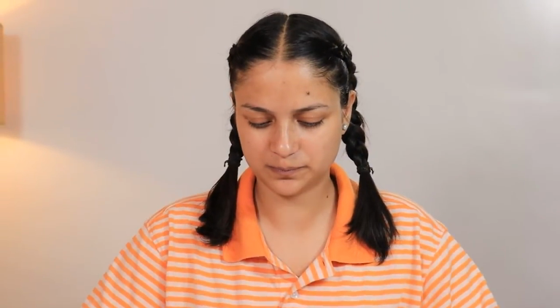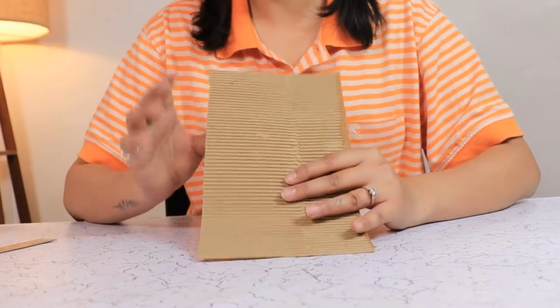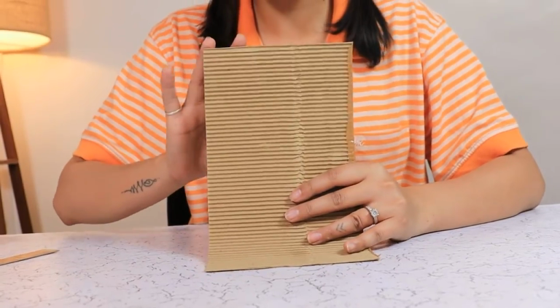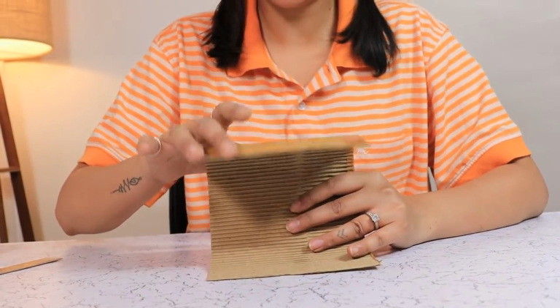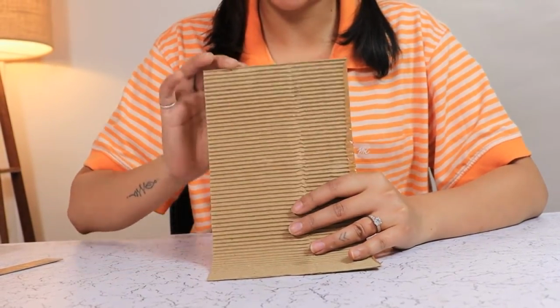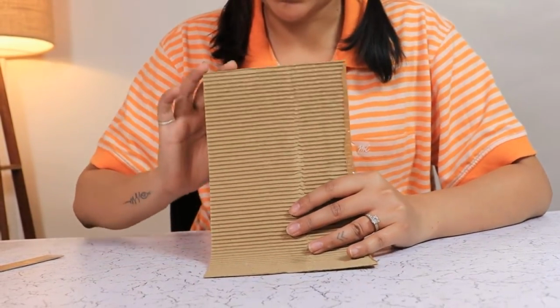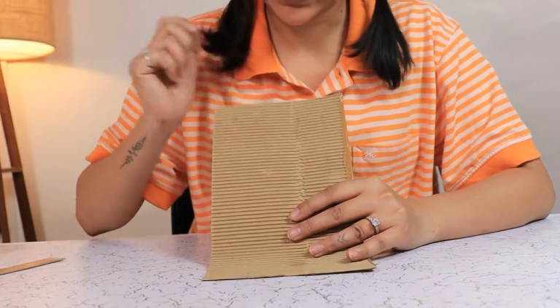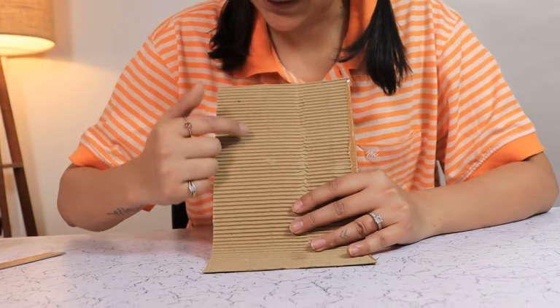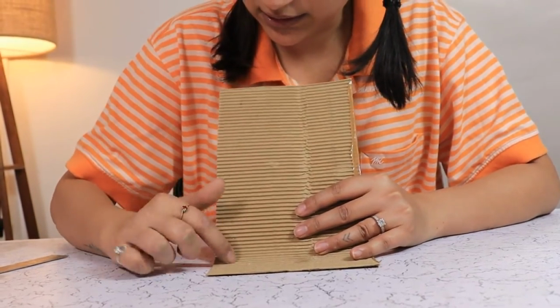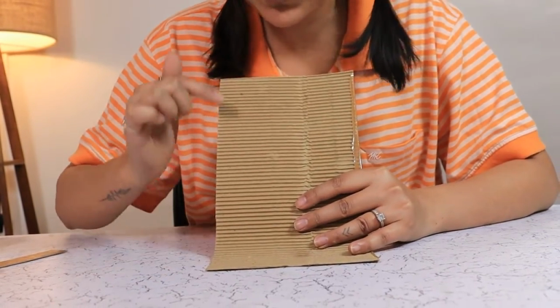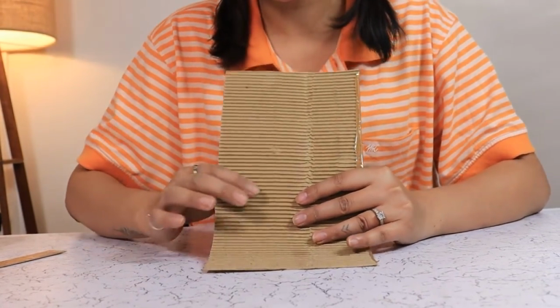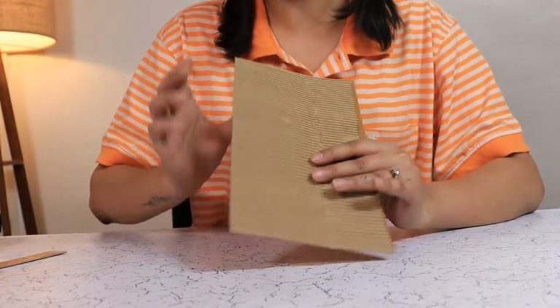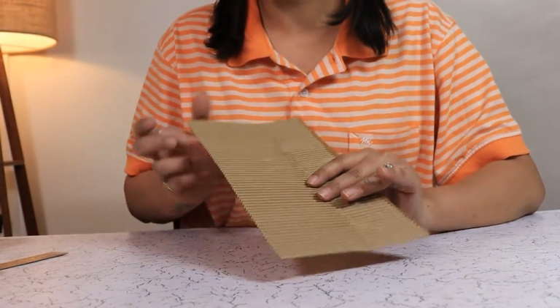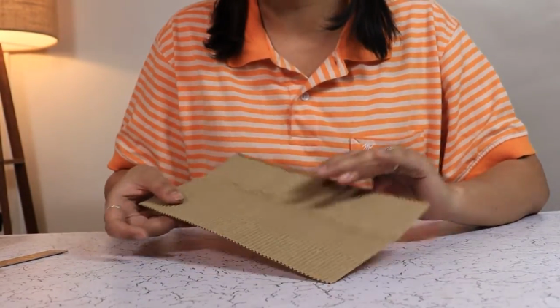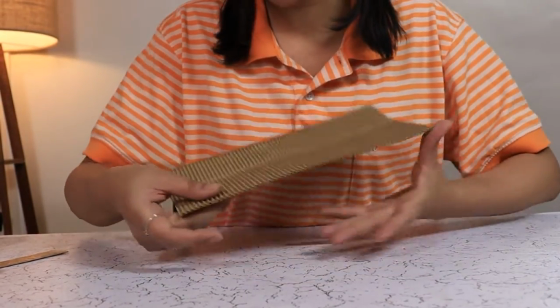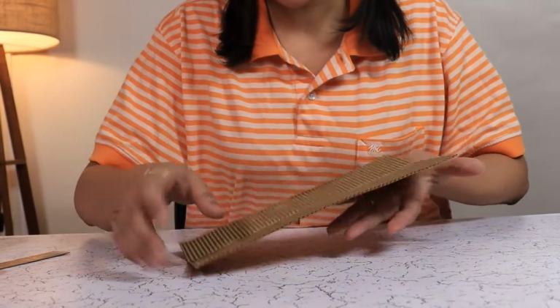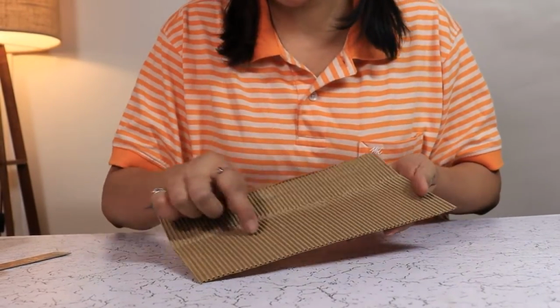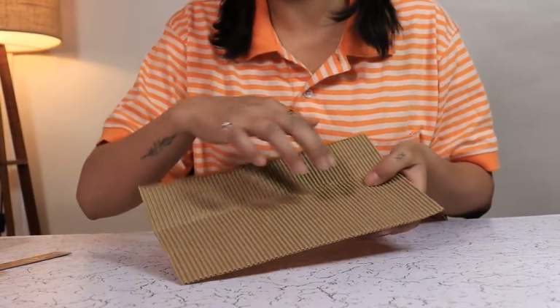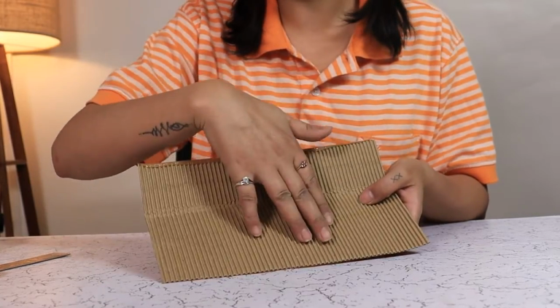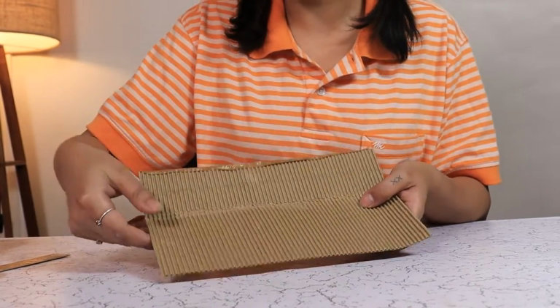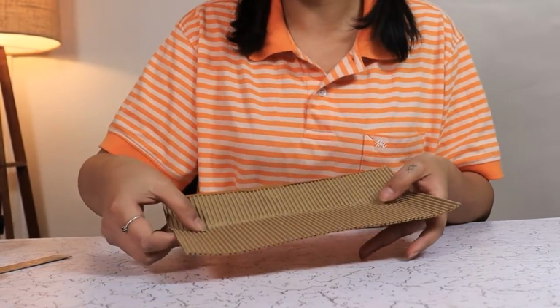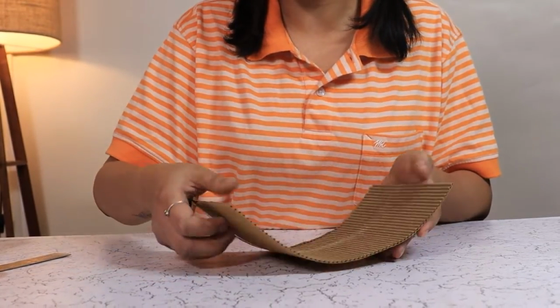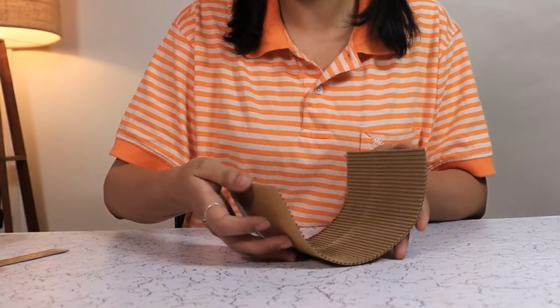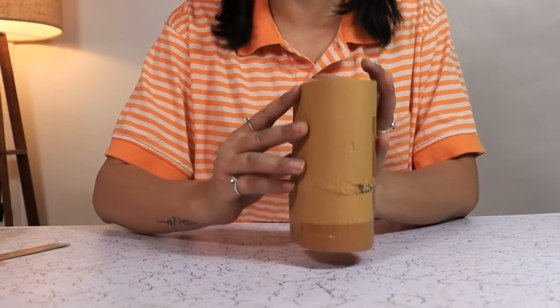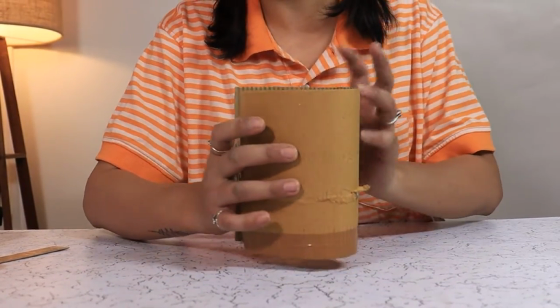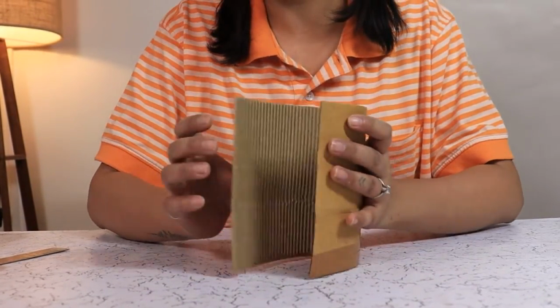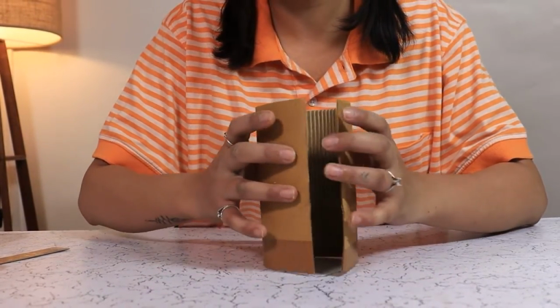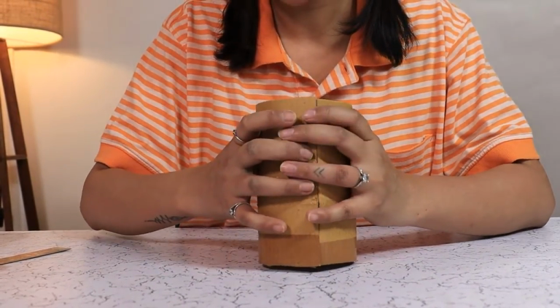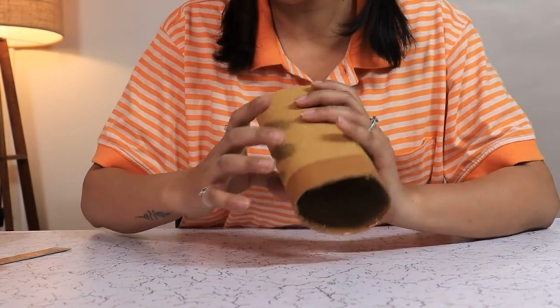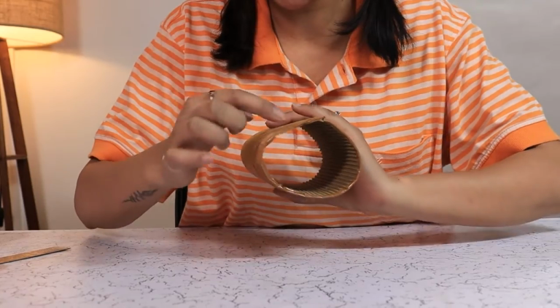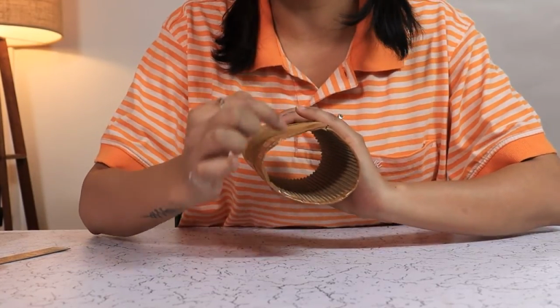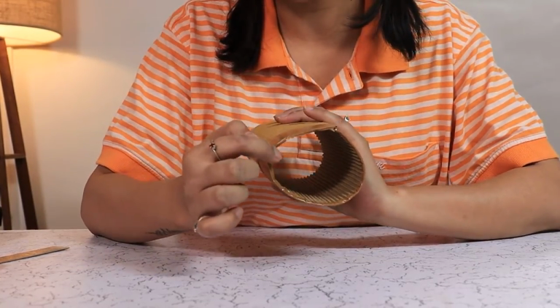This piece of cardboard is very pliant and has this ripped texture which I'm going to use. This will be the inside of our mould. We will make a cylinder of it but first we have to prepare the base.